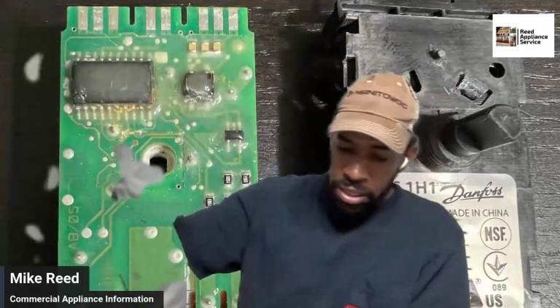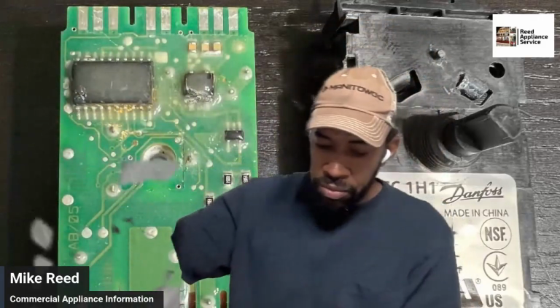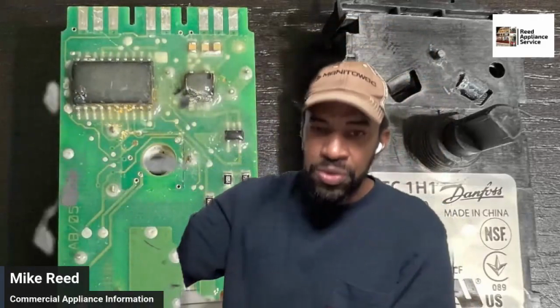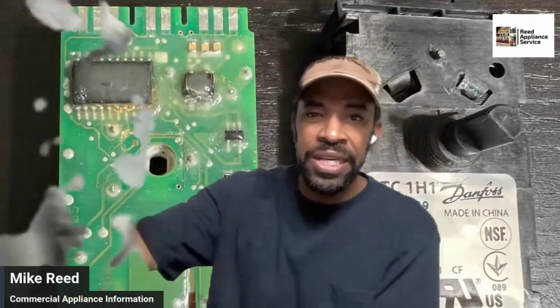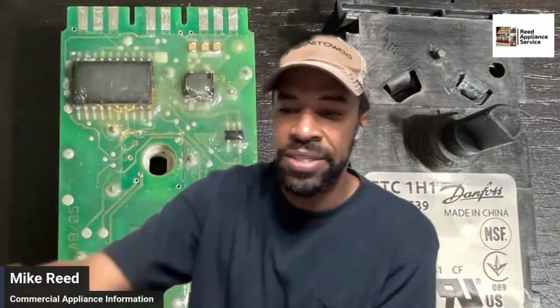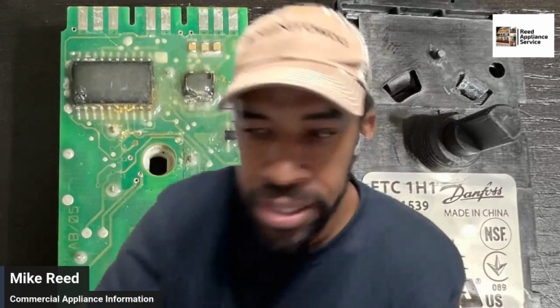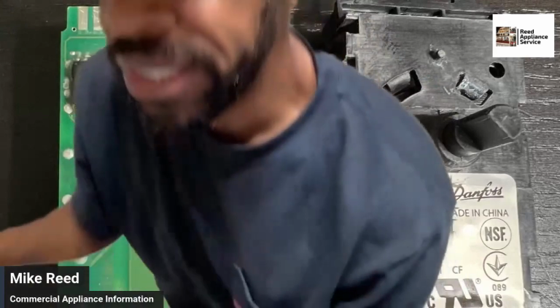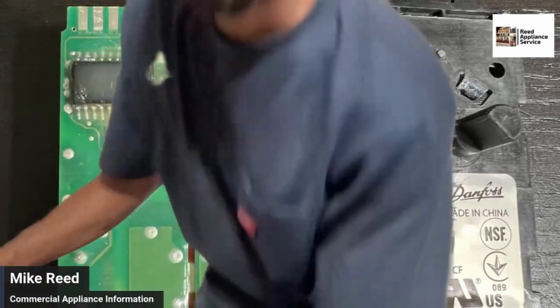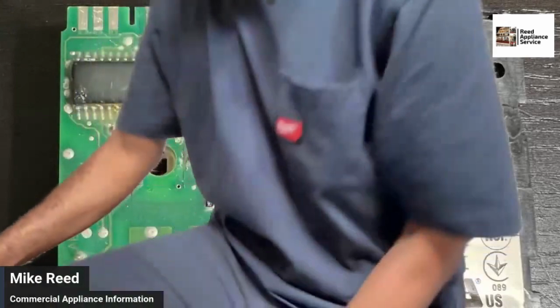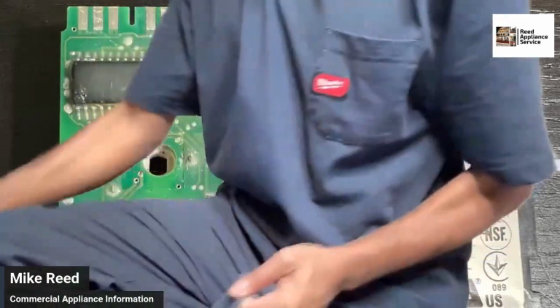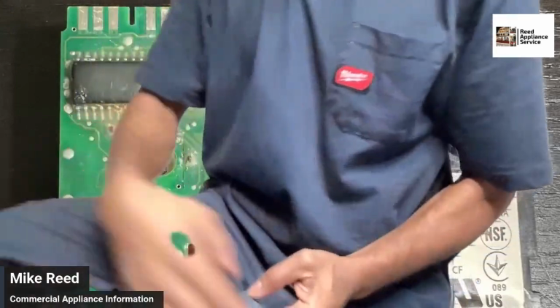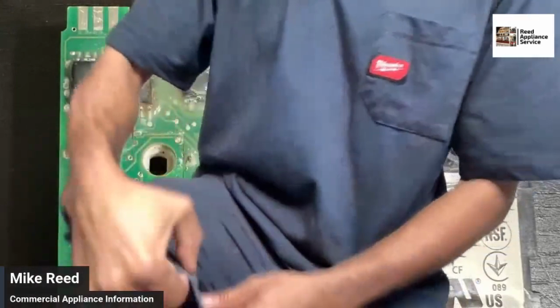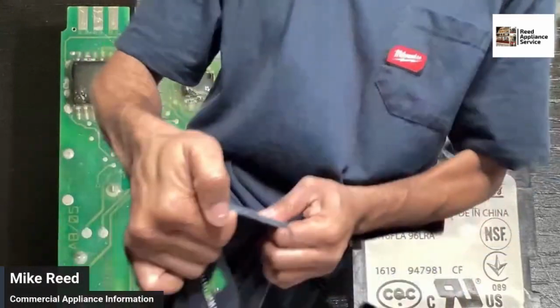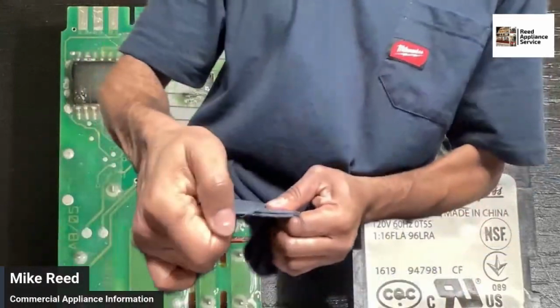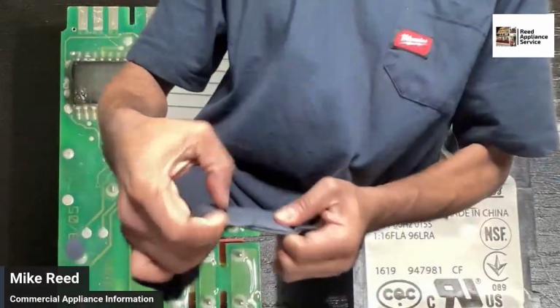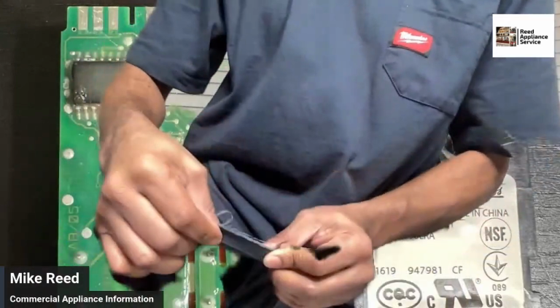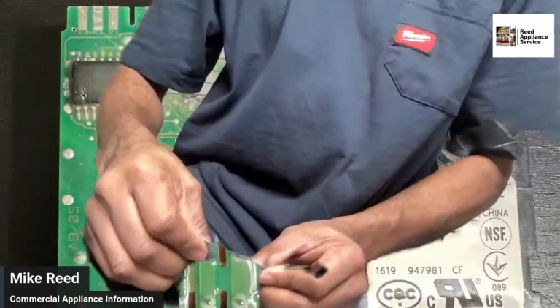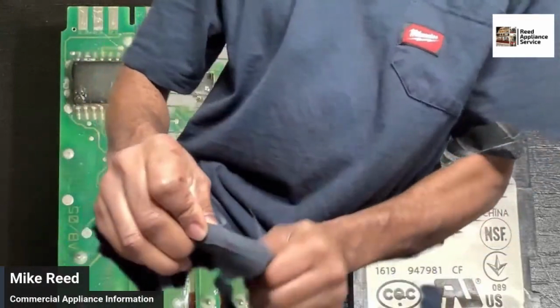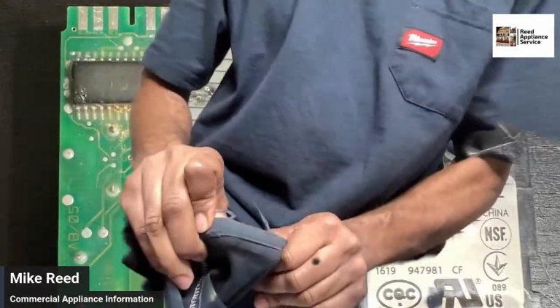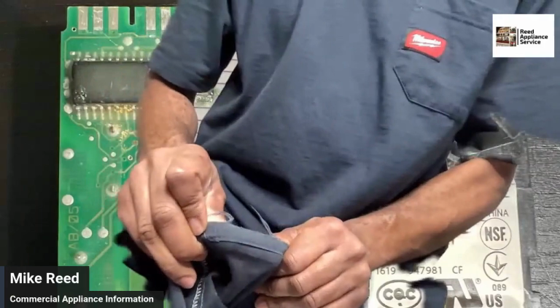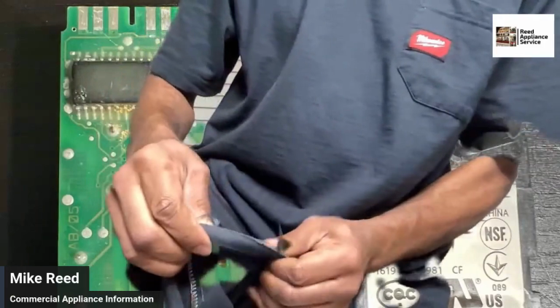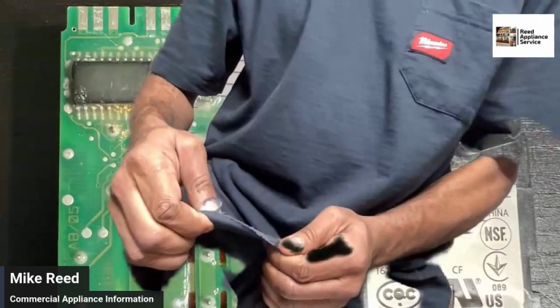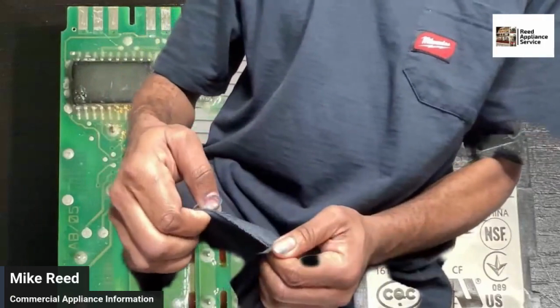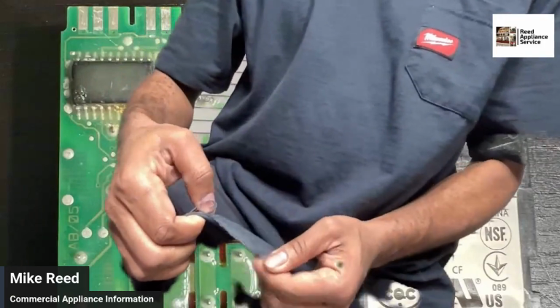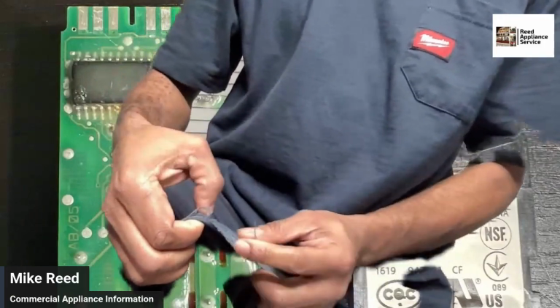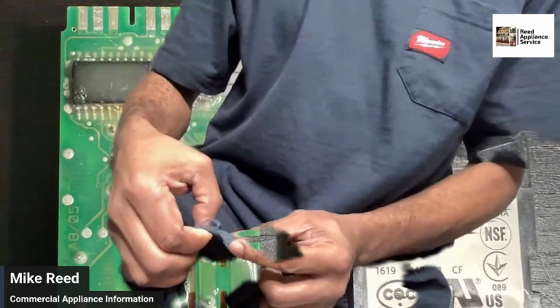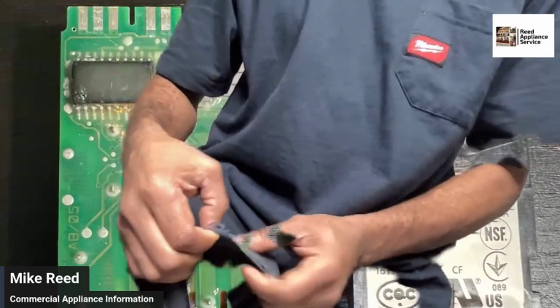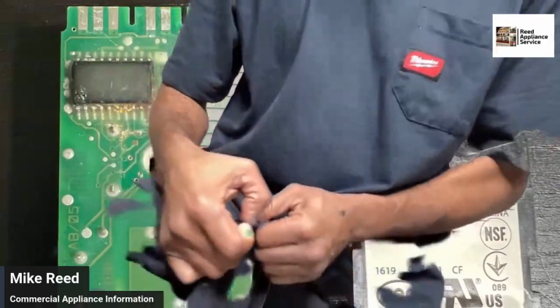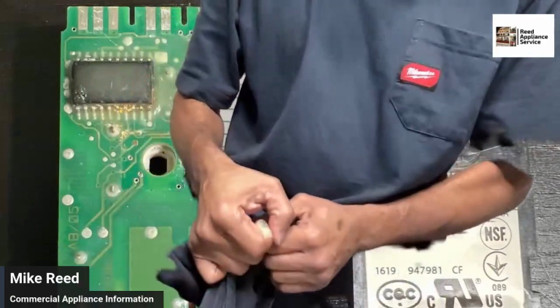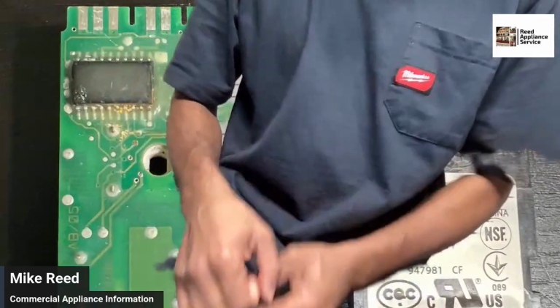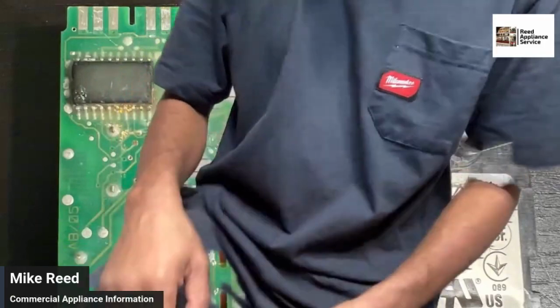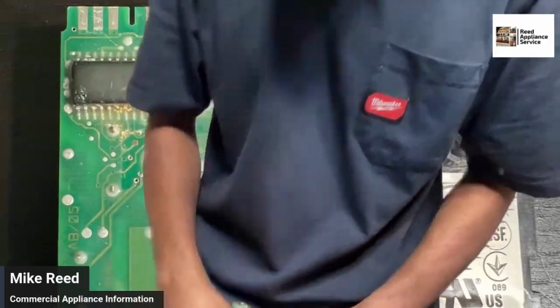I switched to Dickies and Dickies are fraying. You can't really see that on camera, but these Dickies are fraying — so these are done.